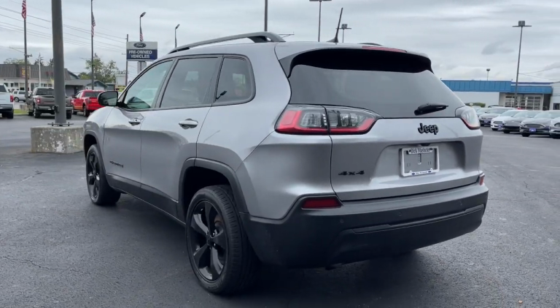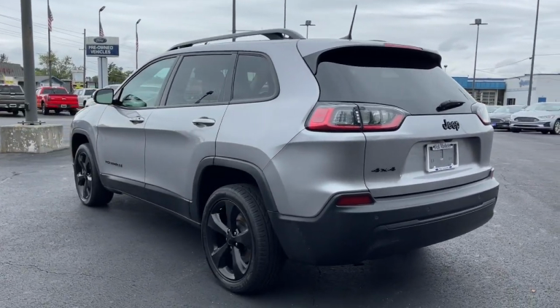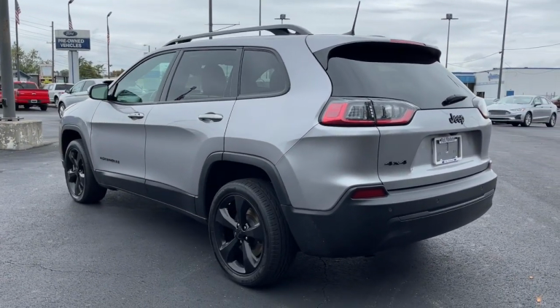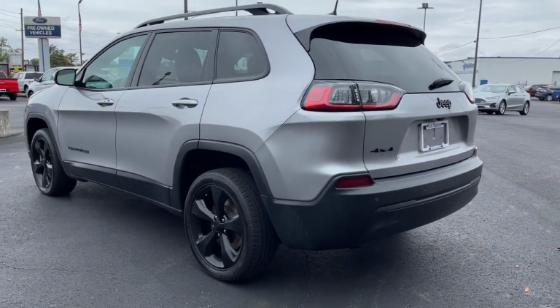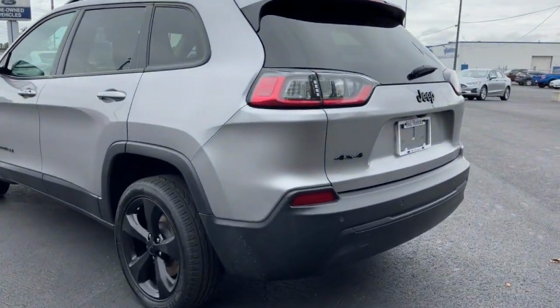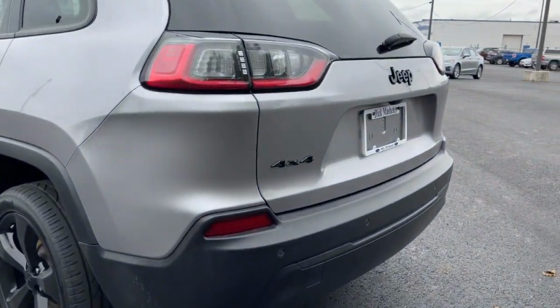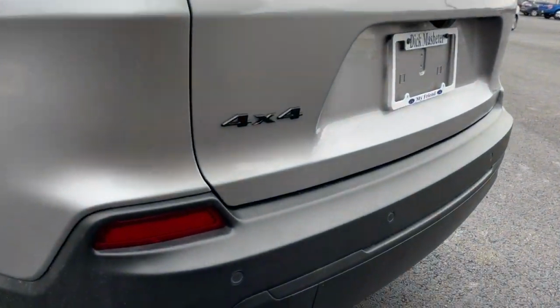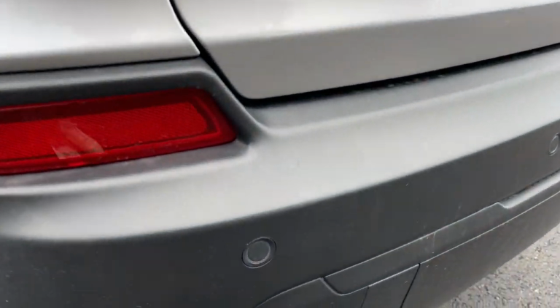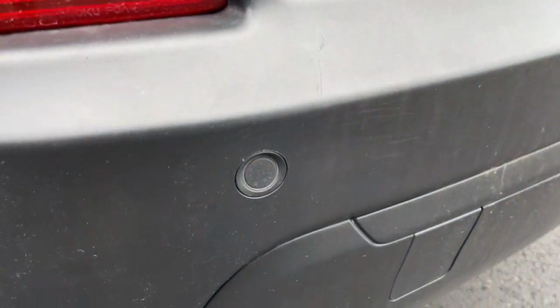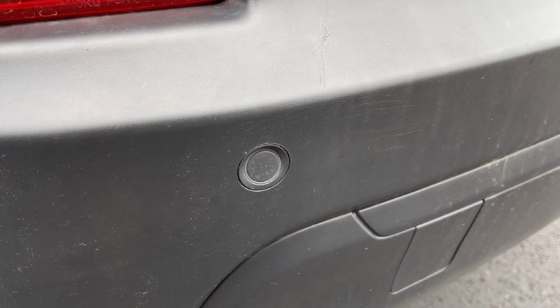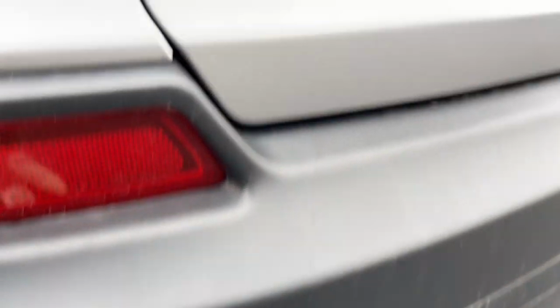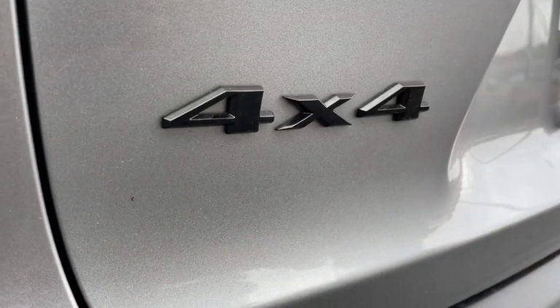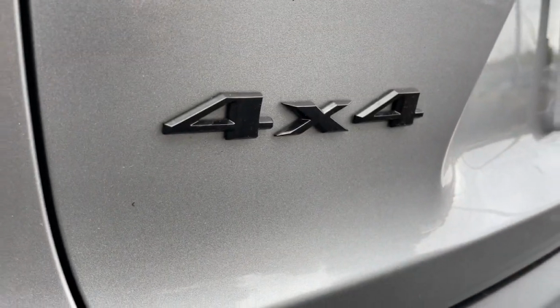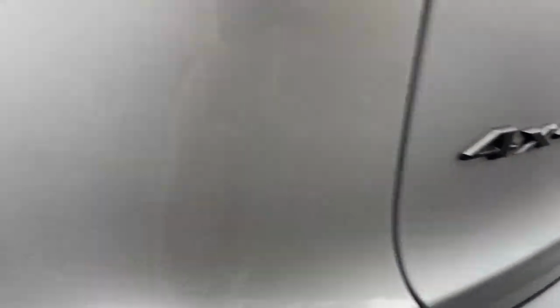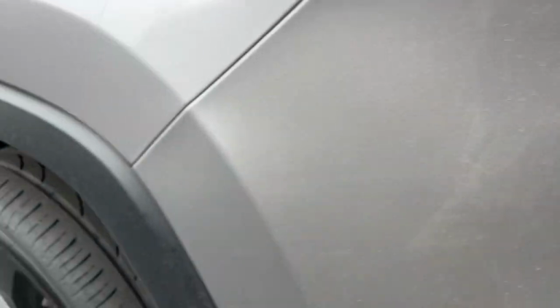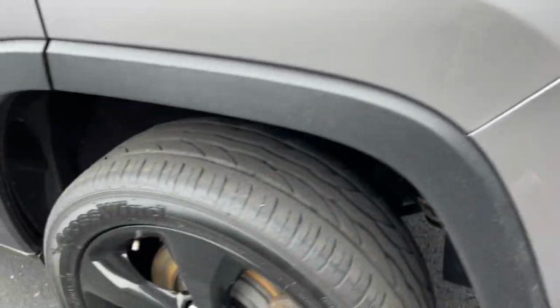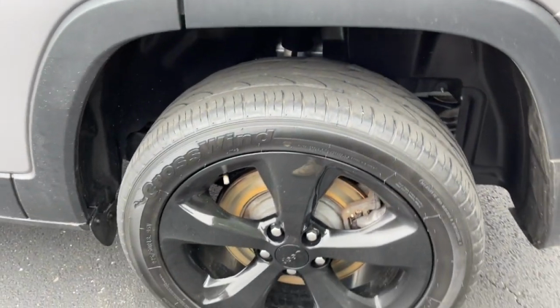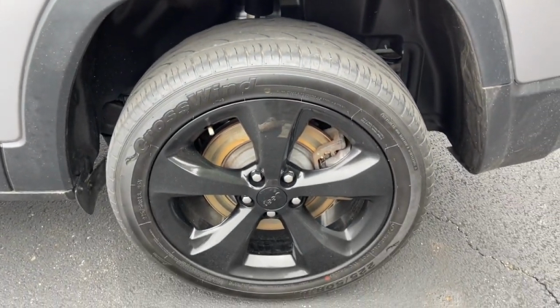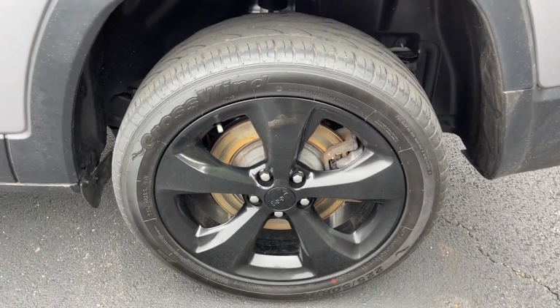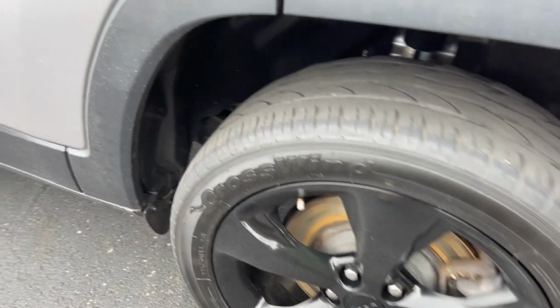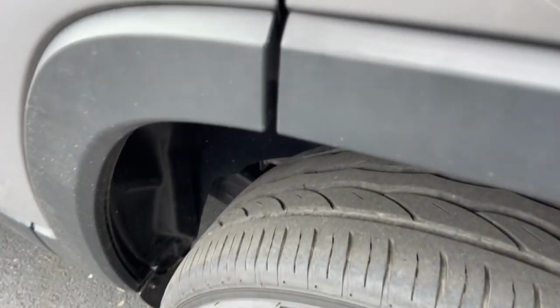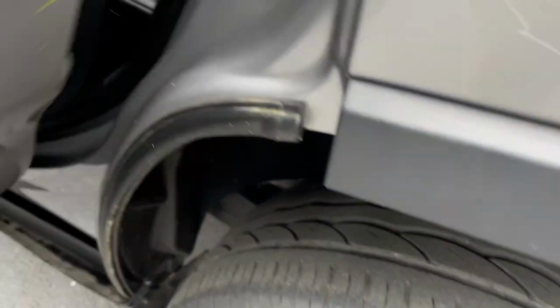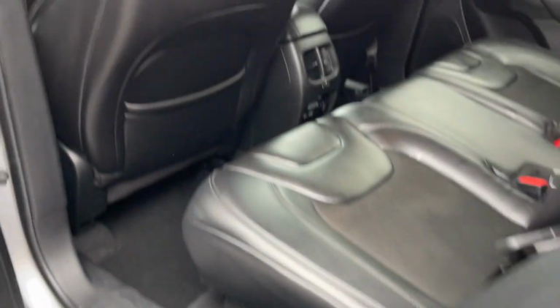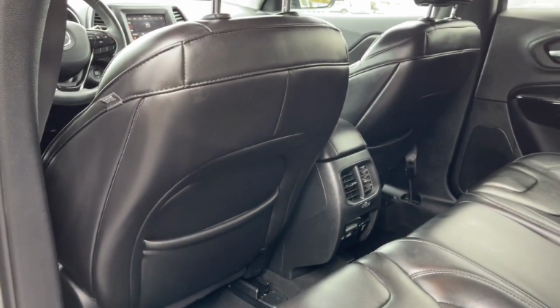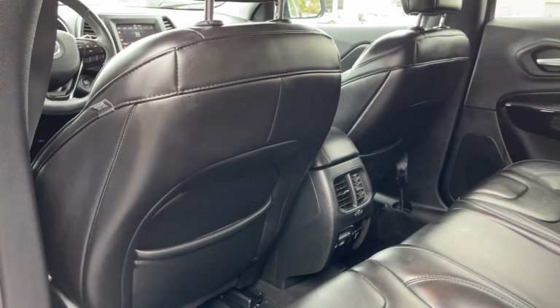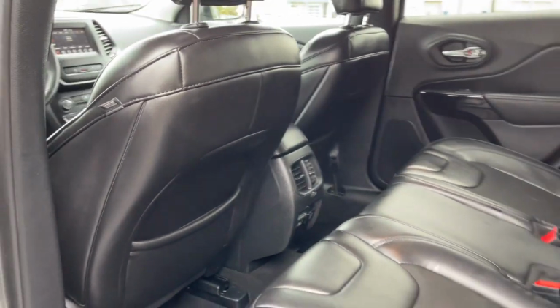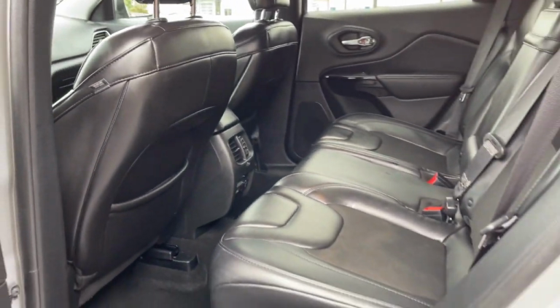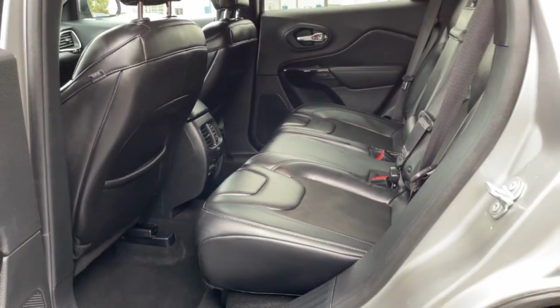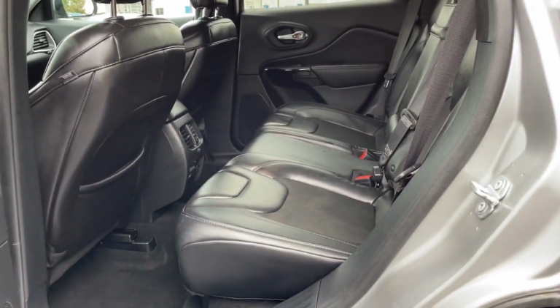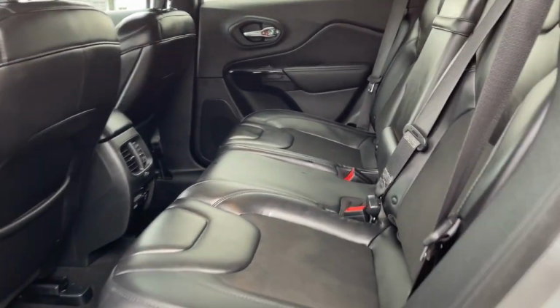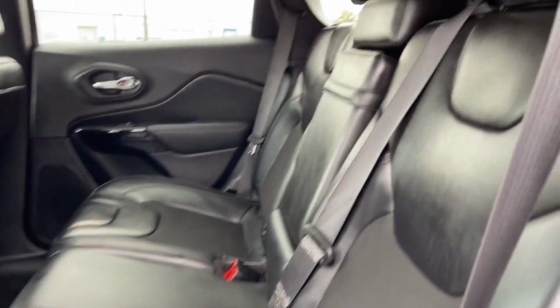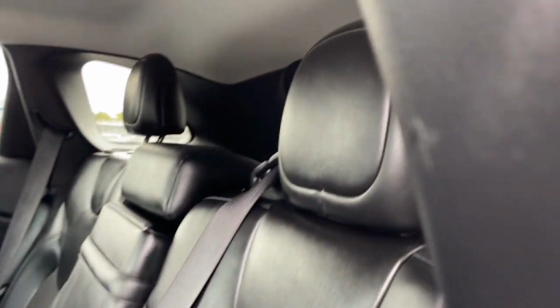These are just some of the great options this vehicle comes with: keyless entry, backup camera, four-wheel drive, fog lamps, heated mirrors, keyless start, satellite radio, aluminum wheels, blind spot monitor, and power driver seat.